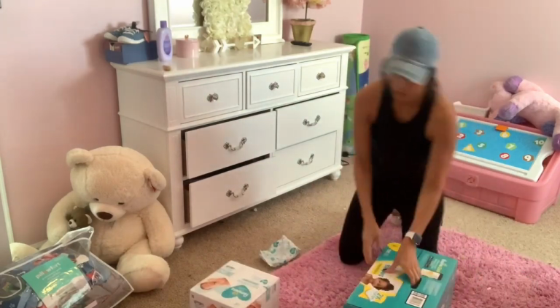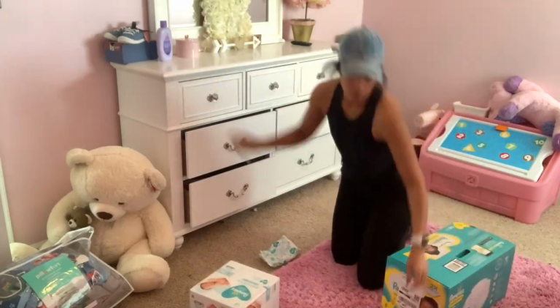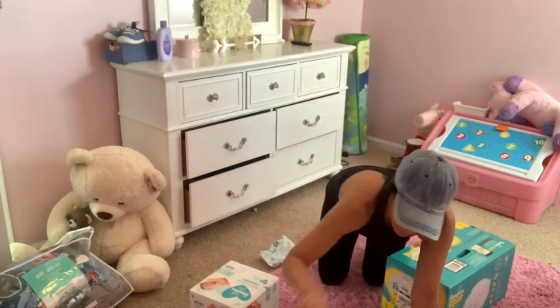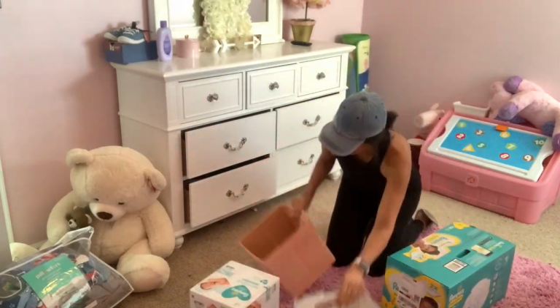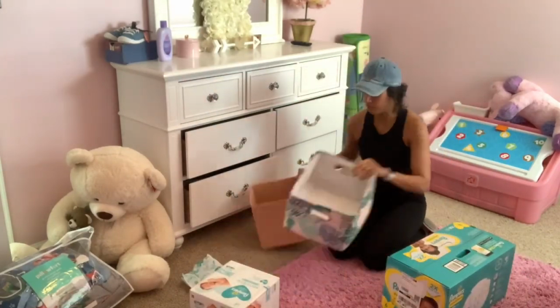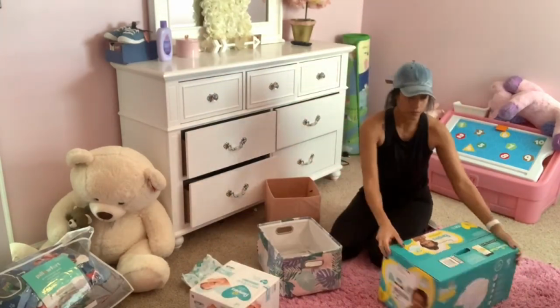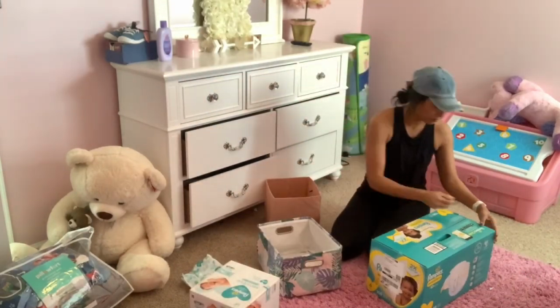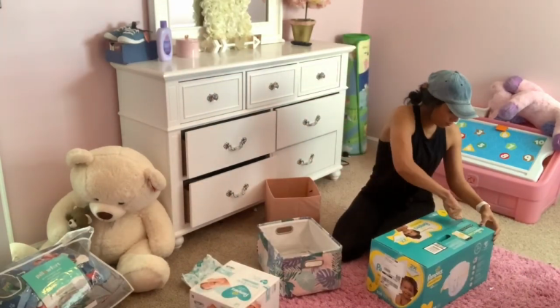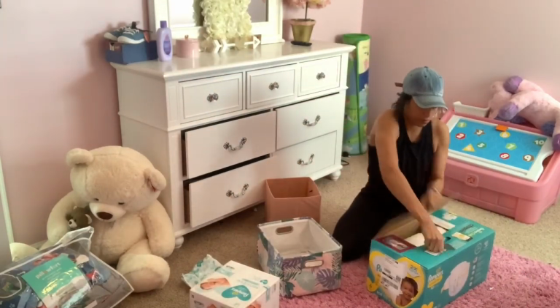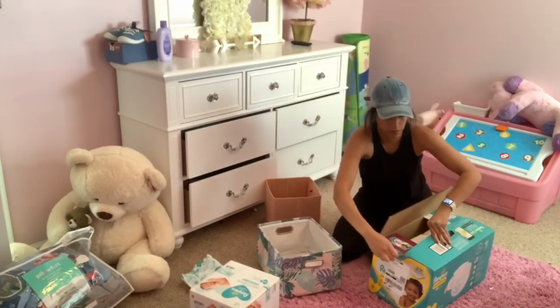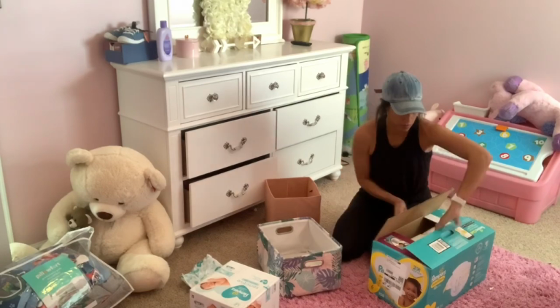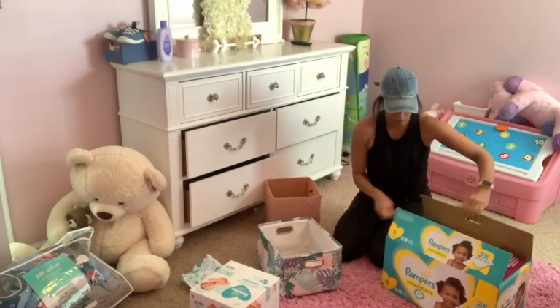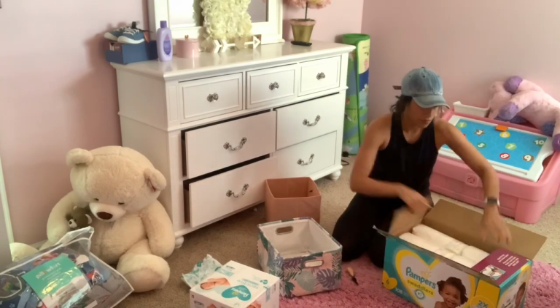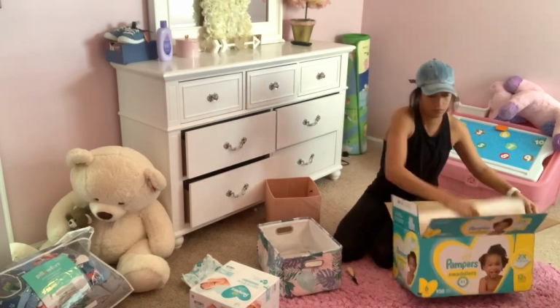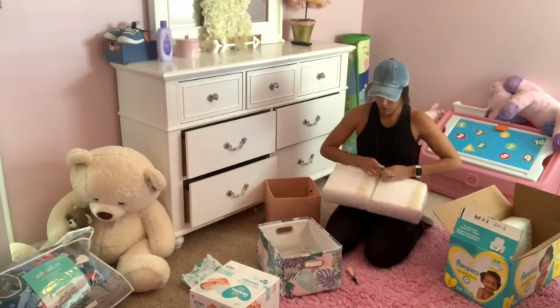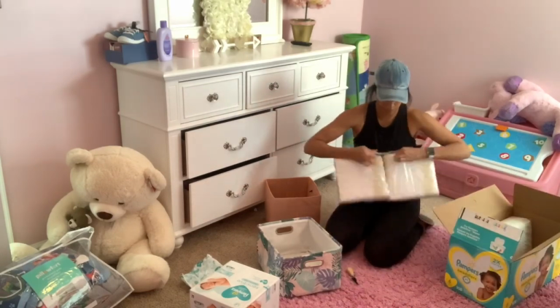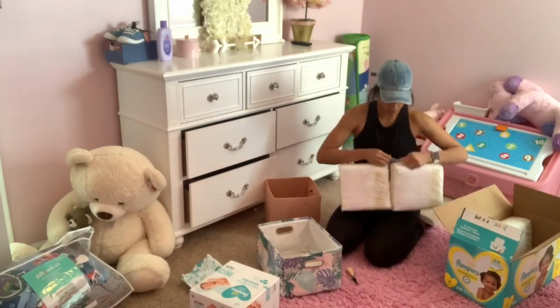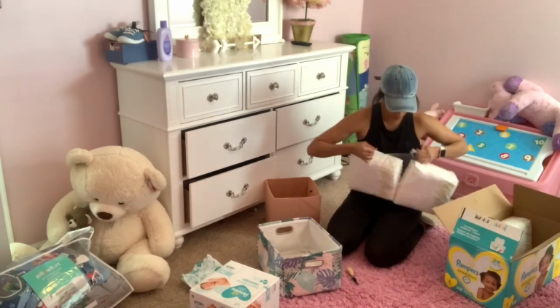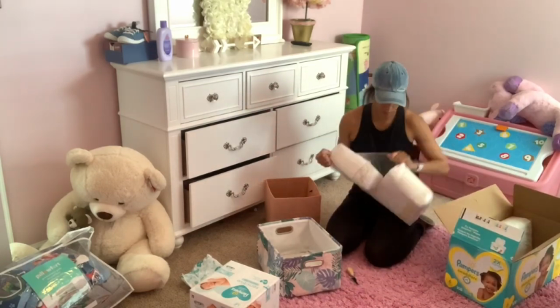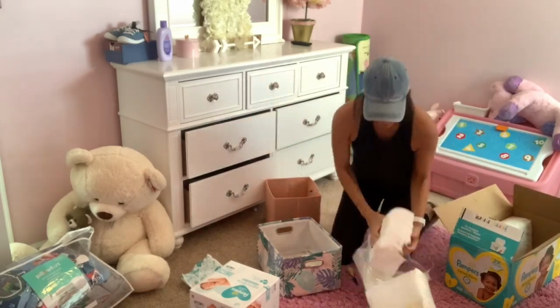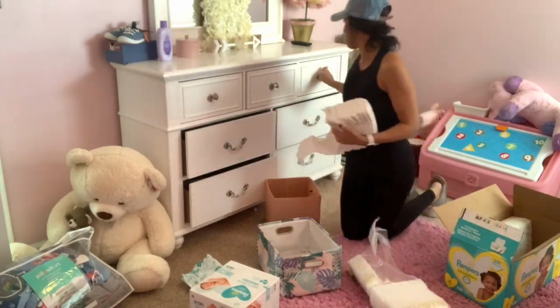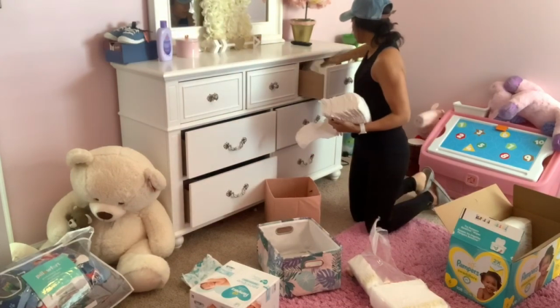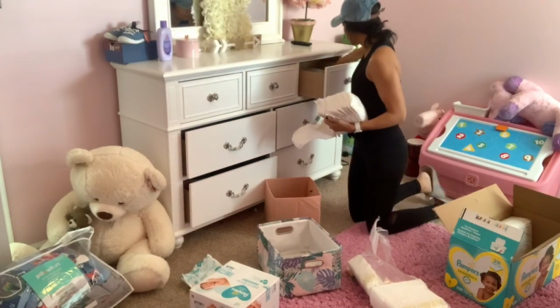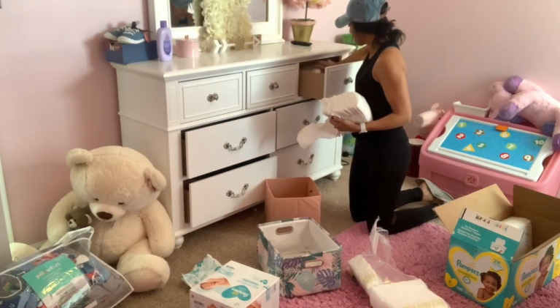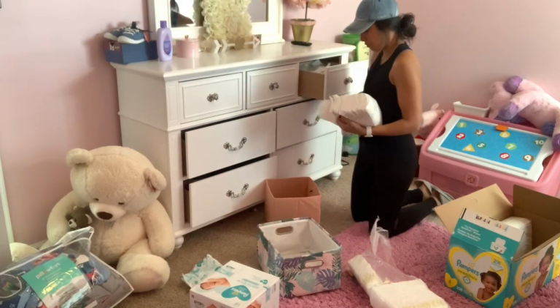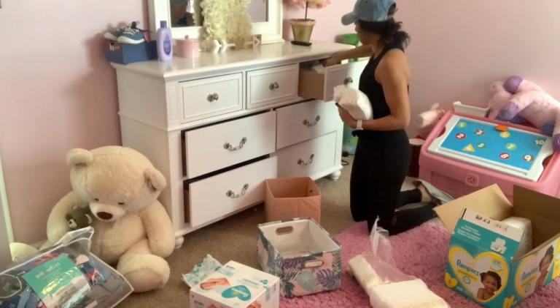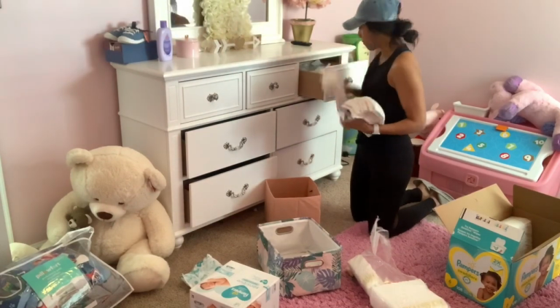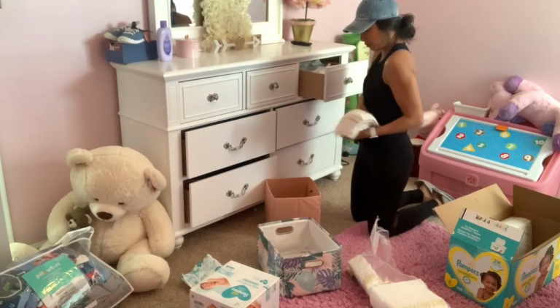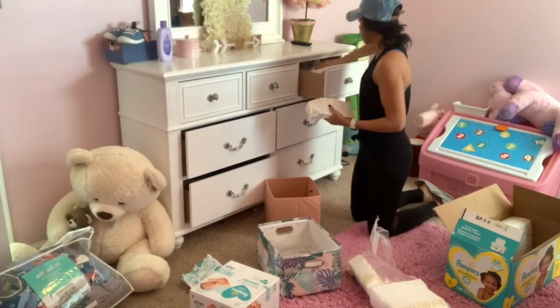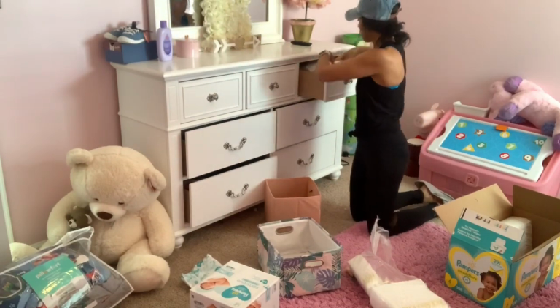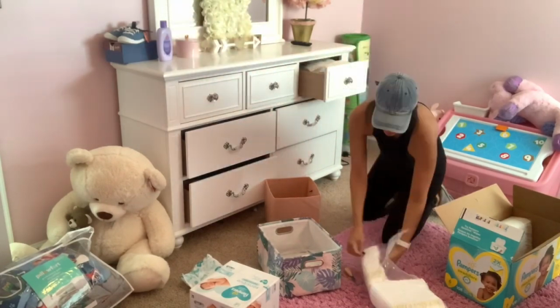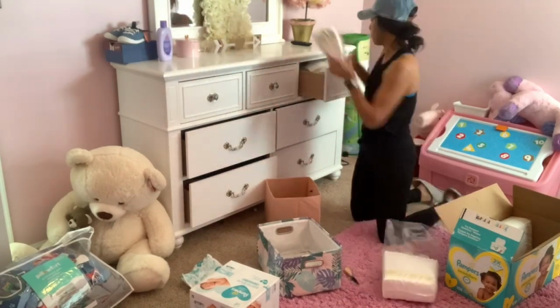Then I'll move on to folding all of the kids' laundry. I didn't get to folding Ryan's laundry — you're going to see I toss all of his laundry into his hamper so I can fold it in his bedroom, but something came up and I wasn't able to fold Ryan's clothes on this day. I did it the following day but I didn't film myself doing it.